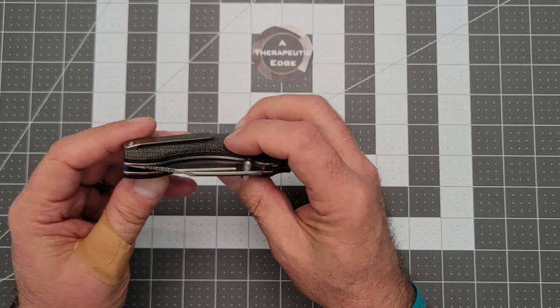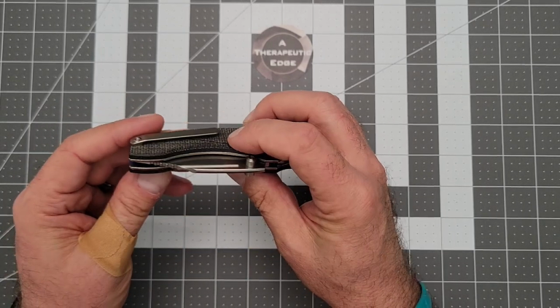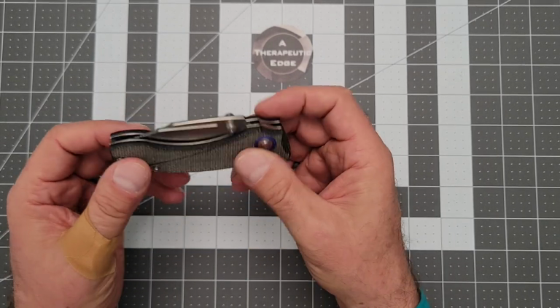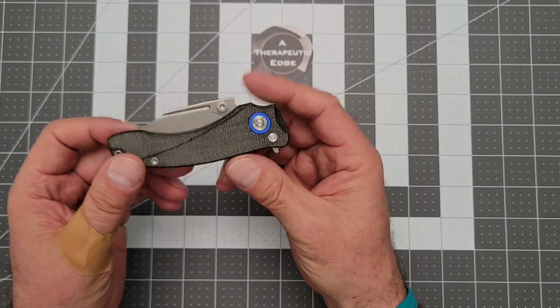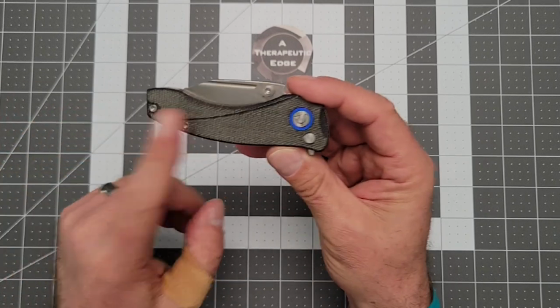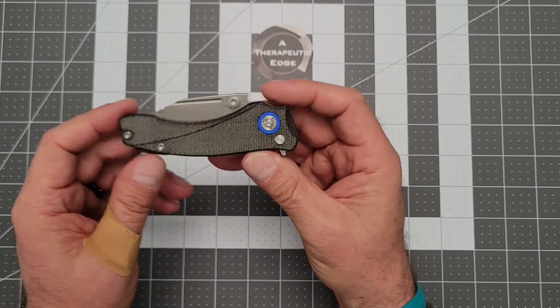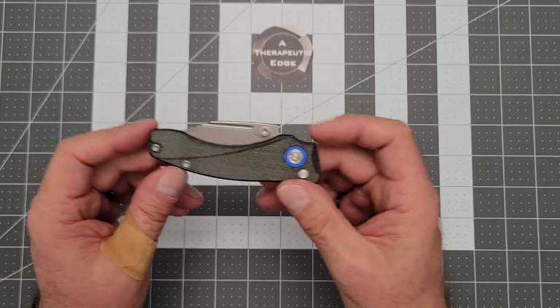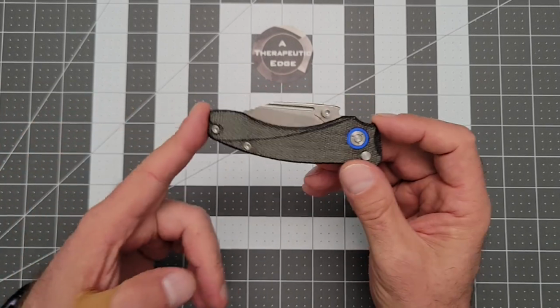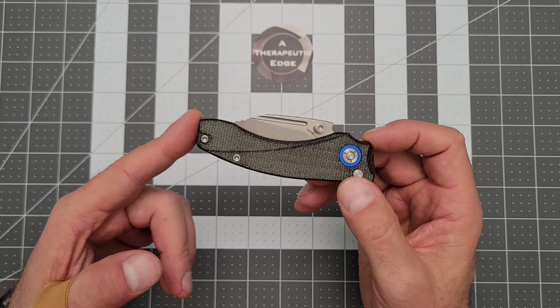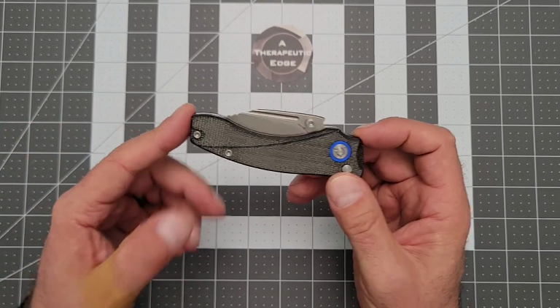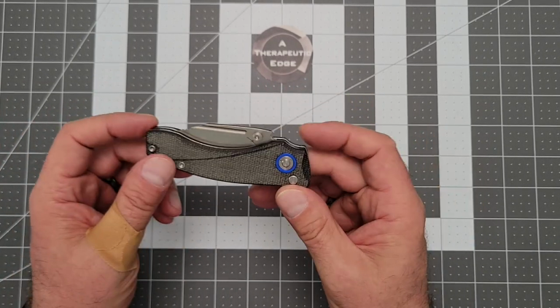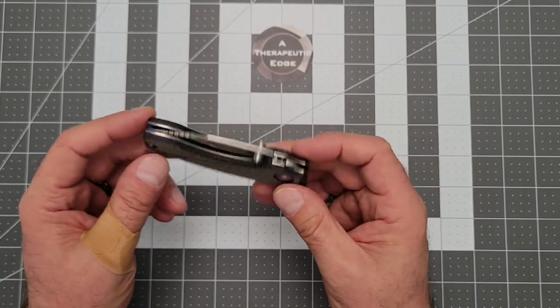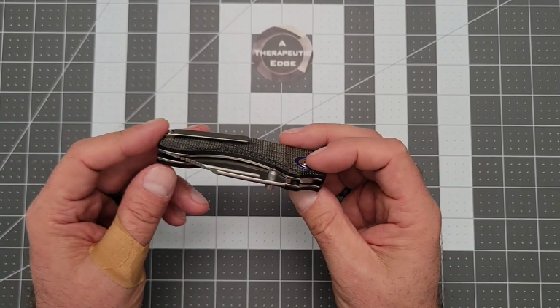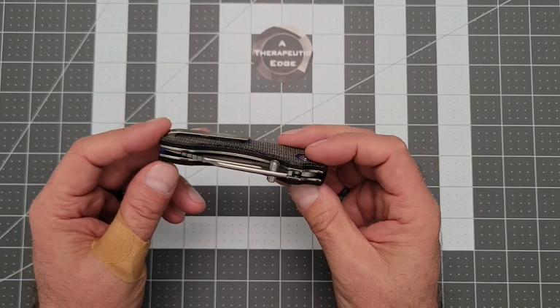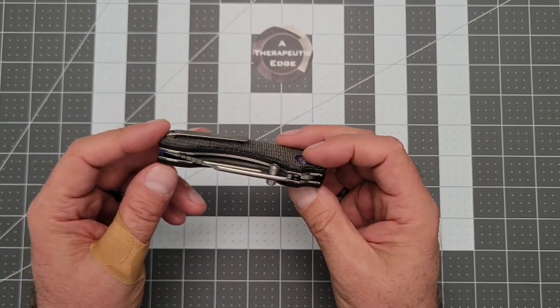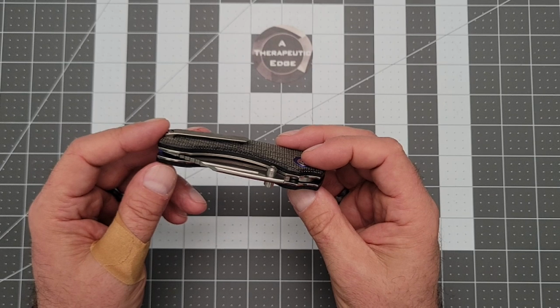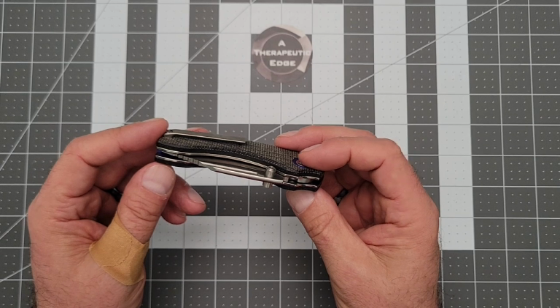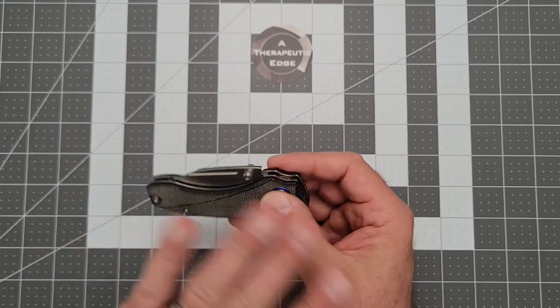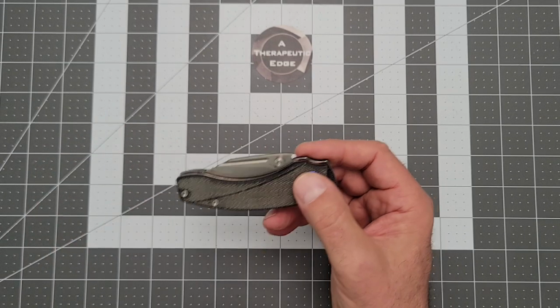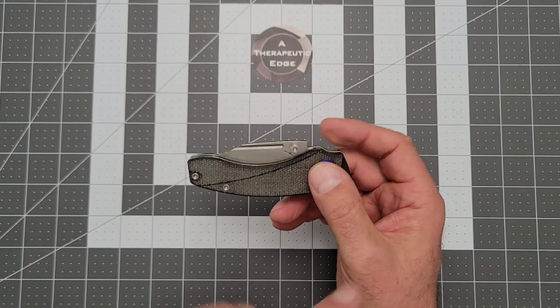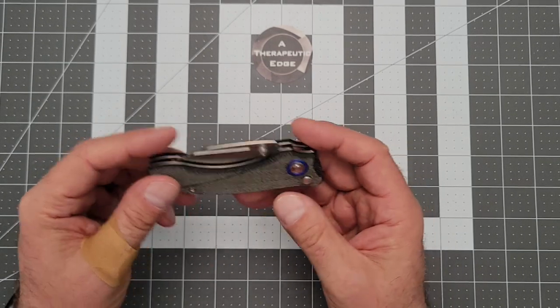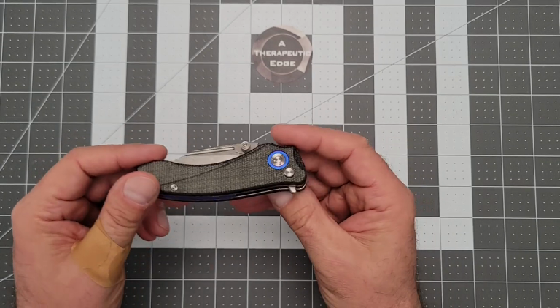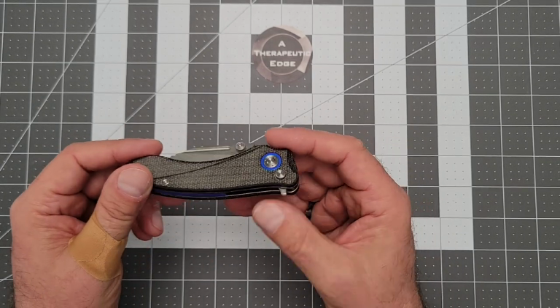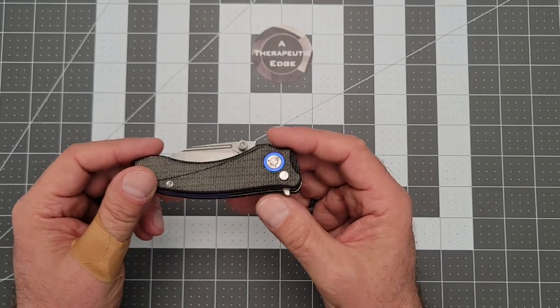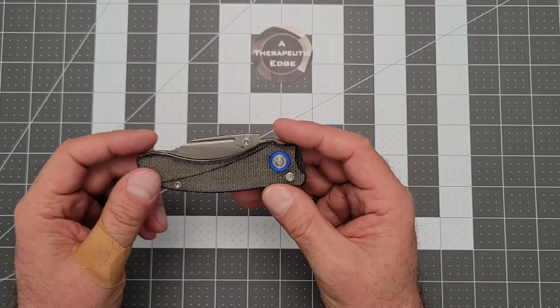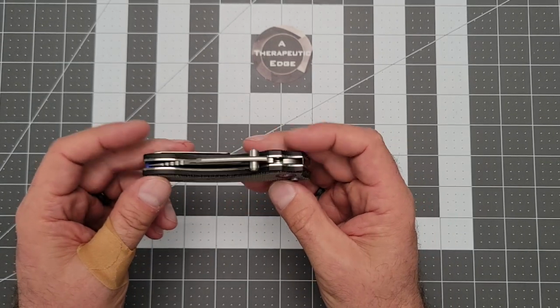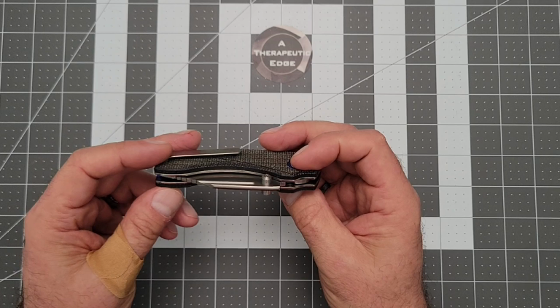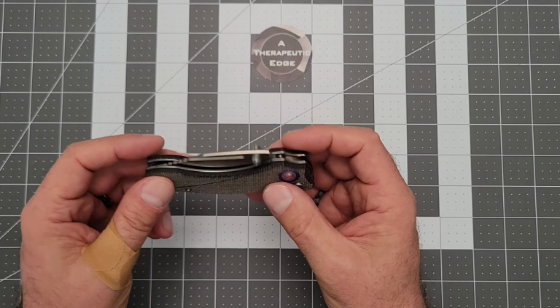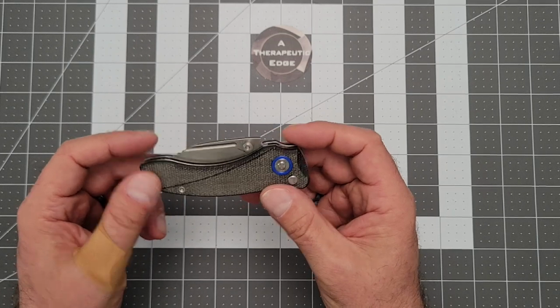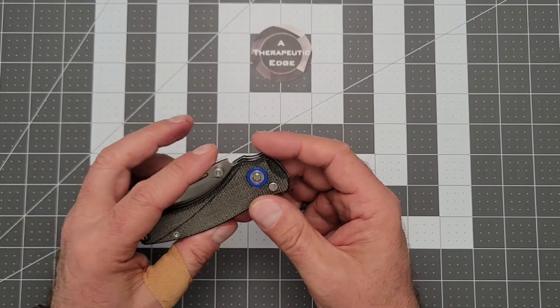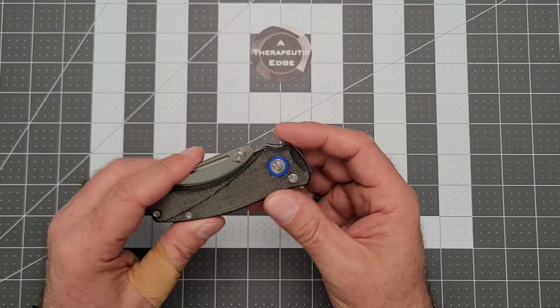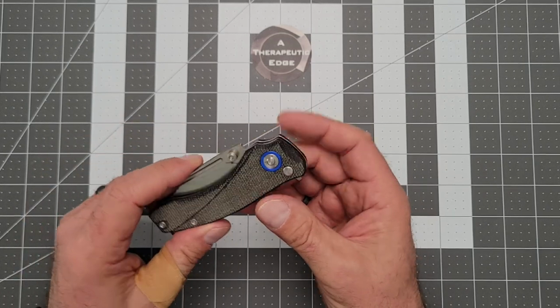The blade is dead centered on this one. This one came from the Apex Passaround group — hashtag Apex Passaround. So we don't own this one yet, but we're going to. Just a well-sorted little tool. It's nice and lean in the pocket.